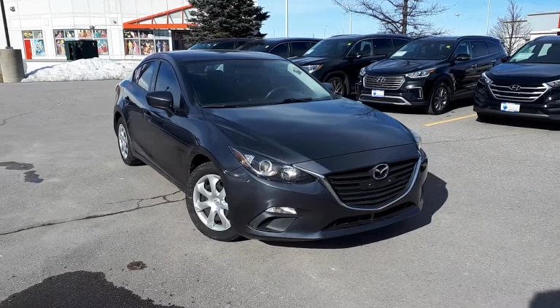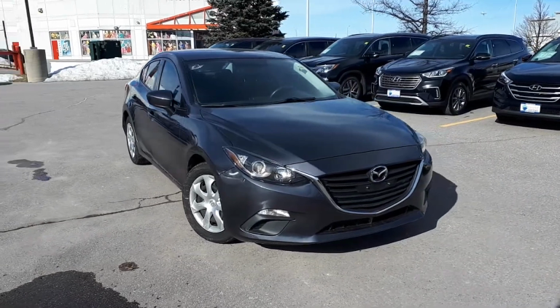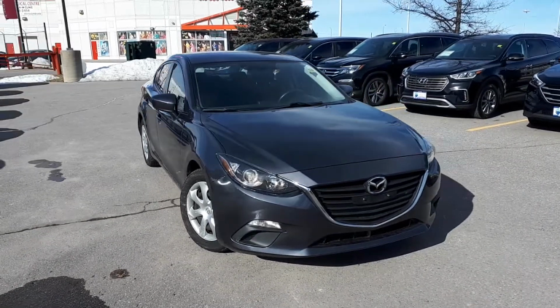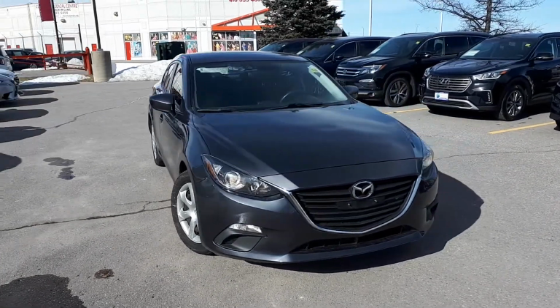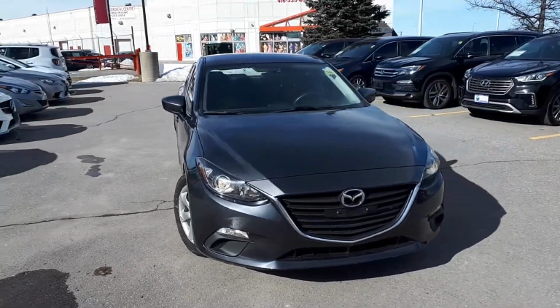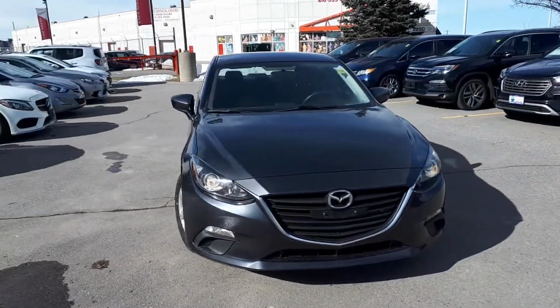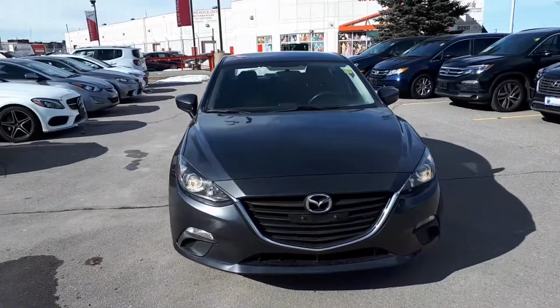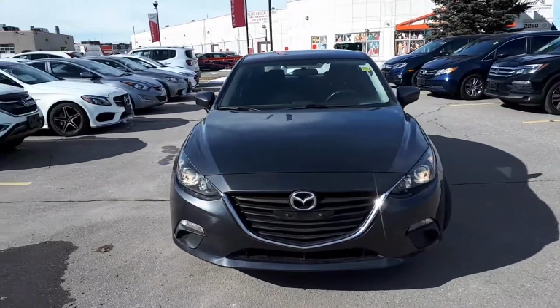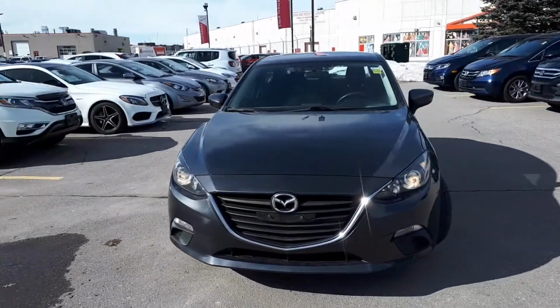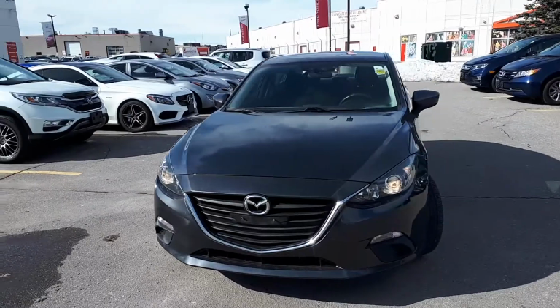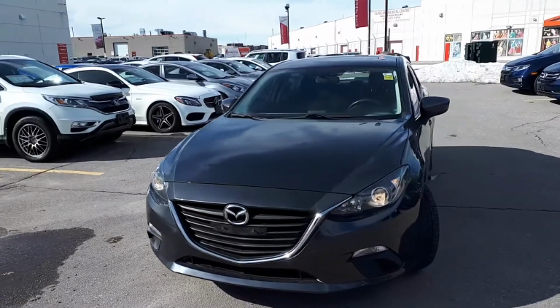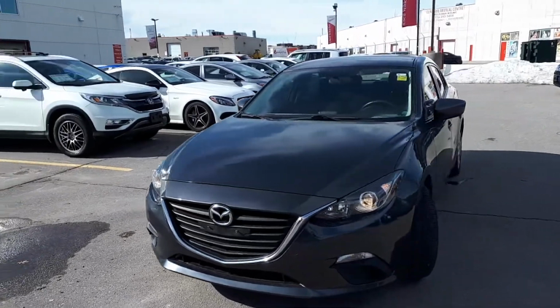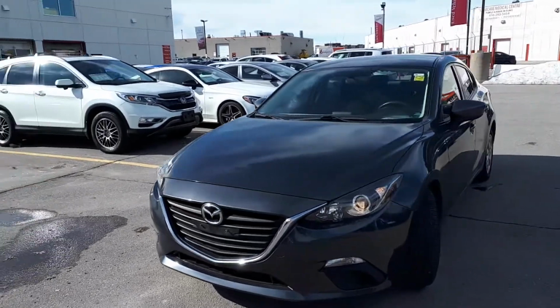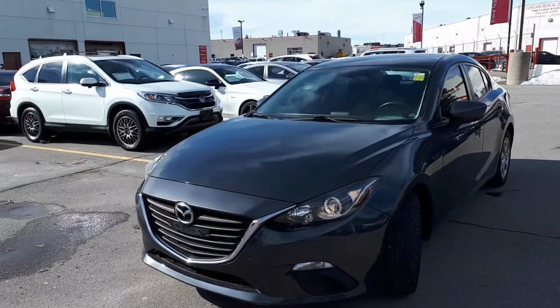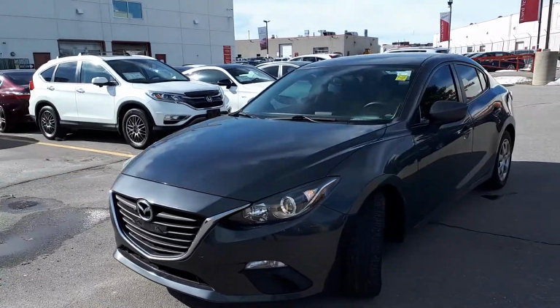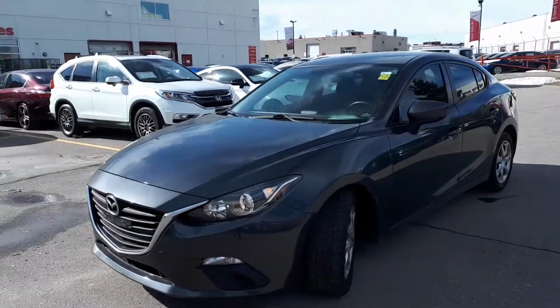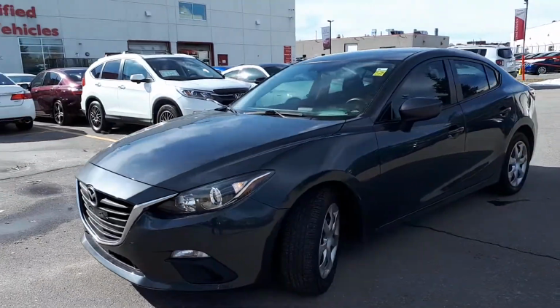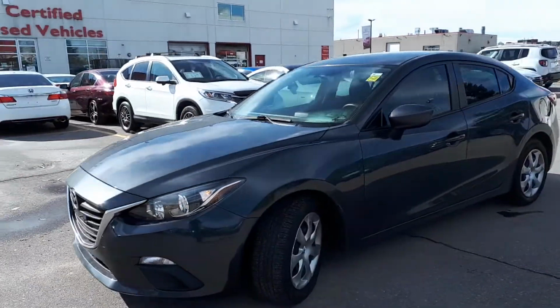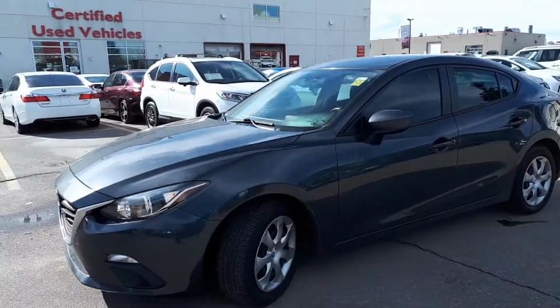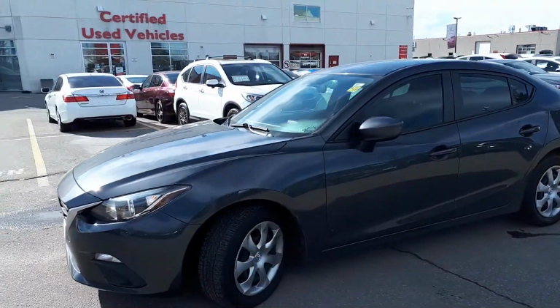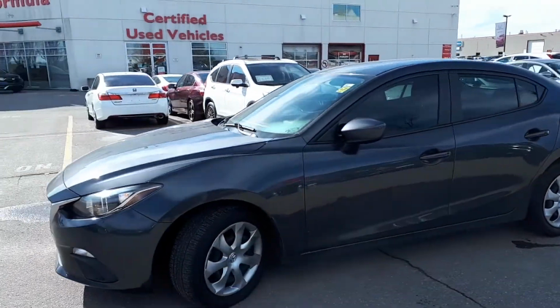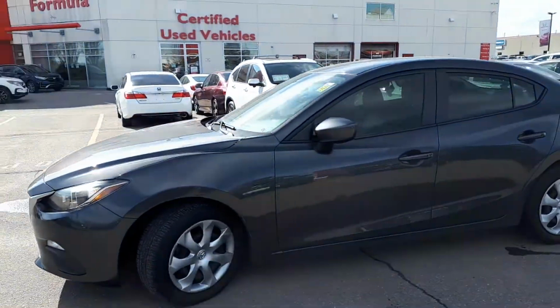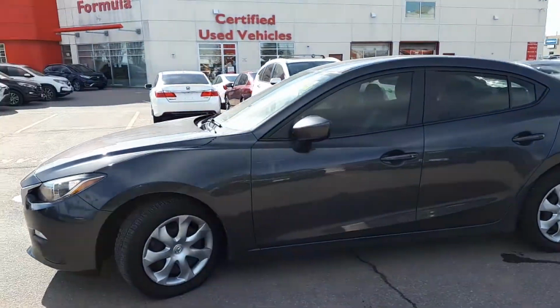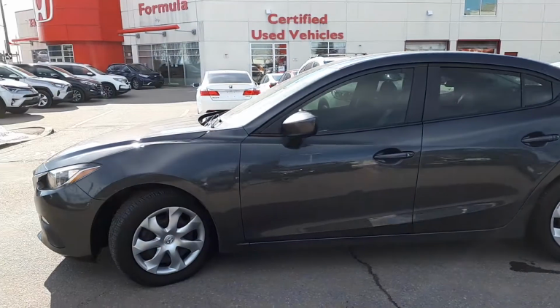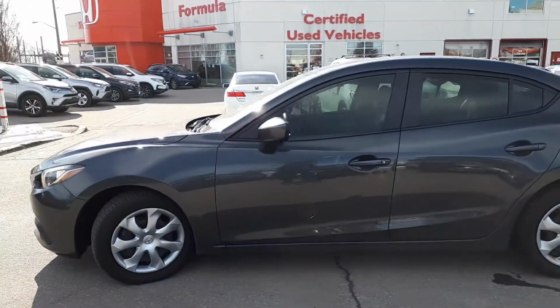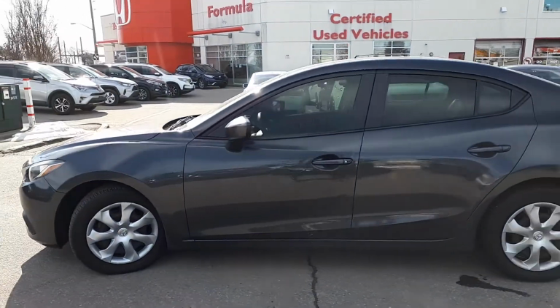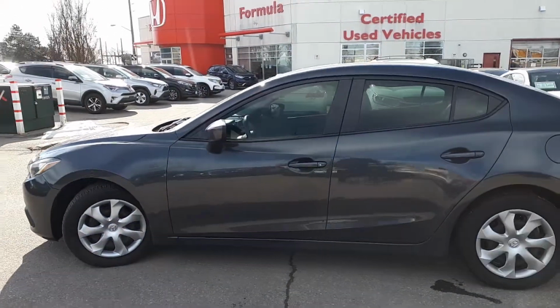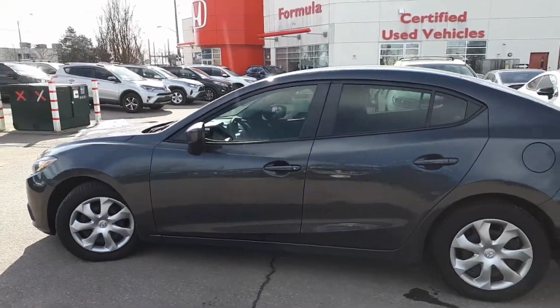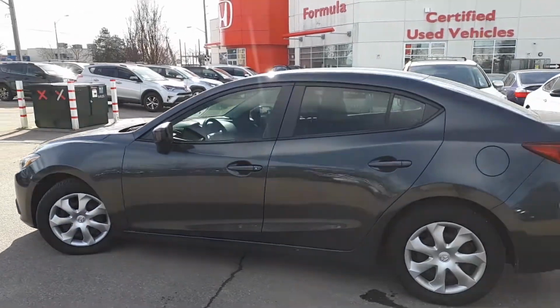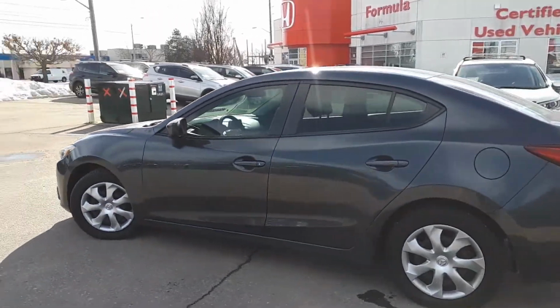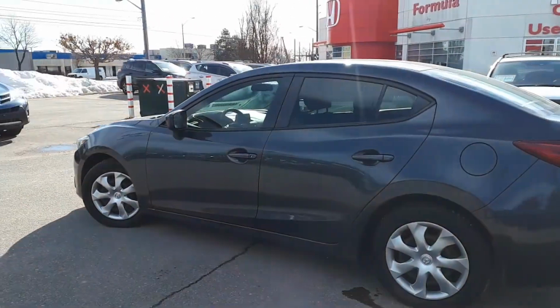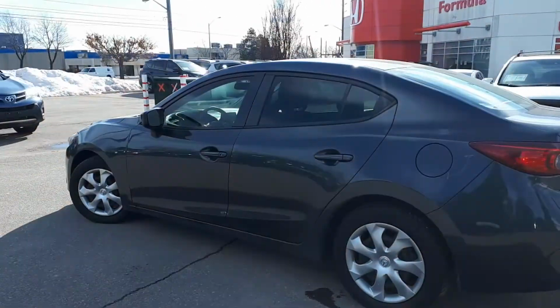Here at Formula Honda, we have a Drive Shield certified 2015 Mazda 3 GX. Here's a quick look at the outside of the vehicle.